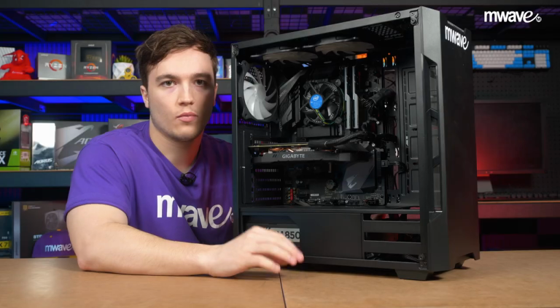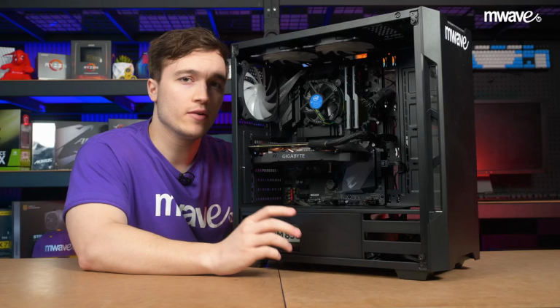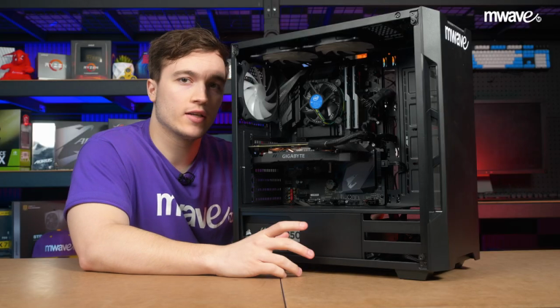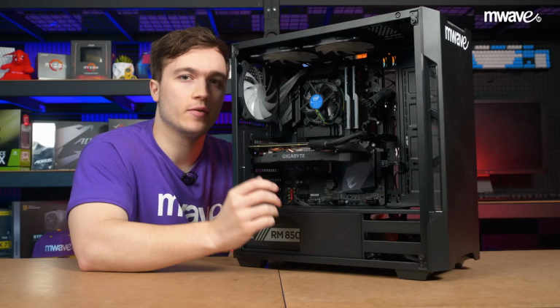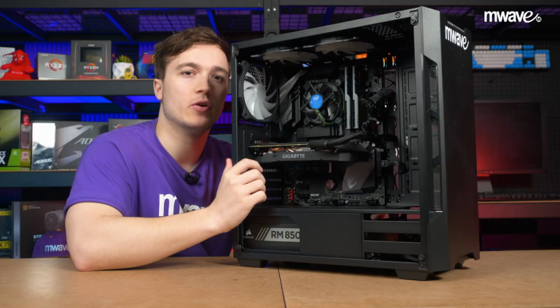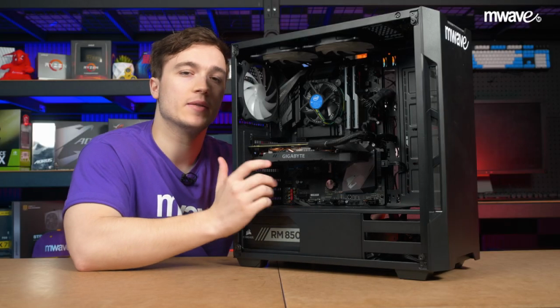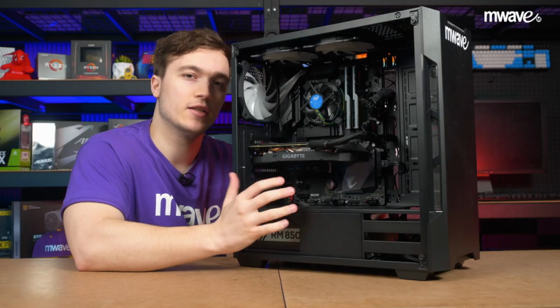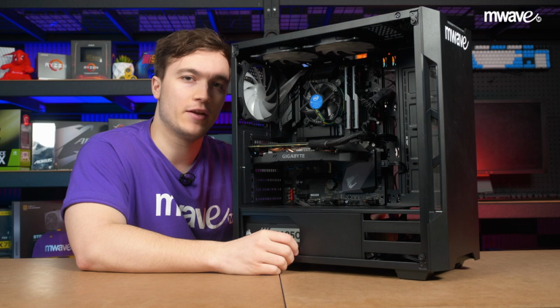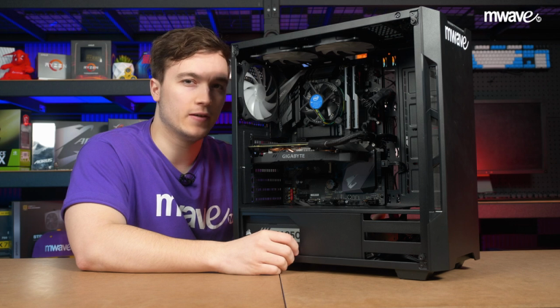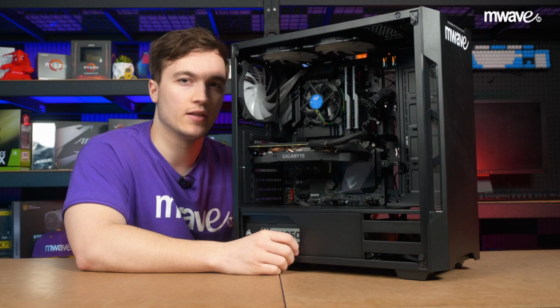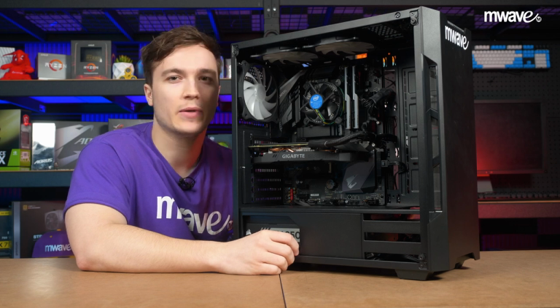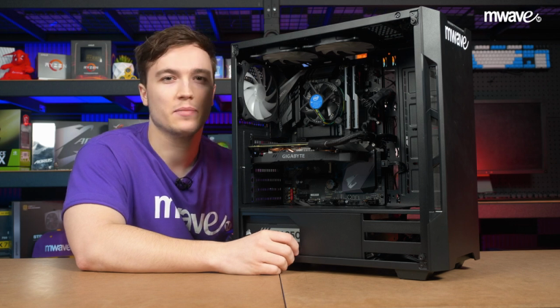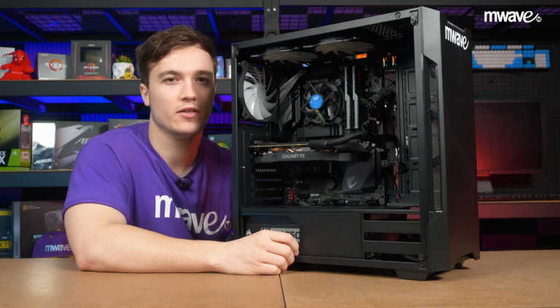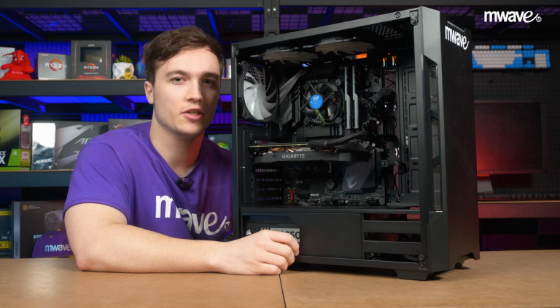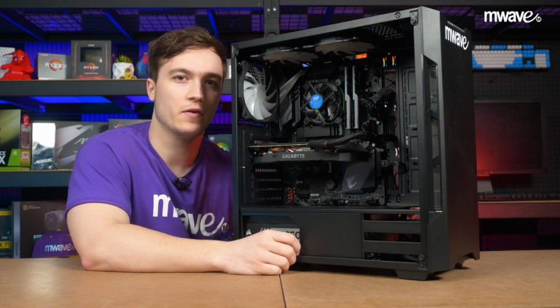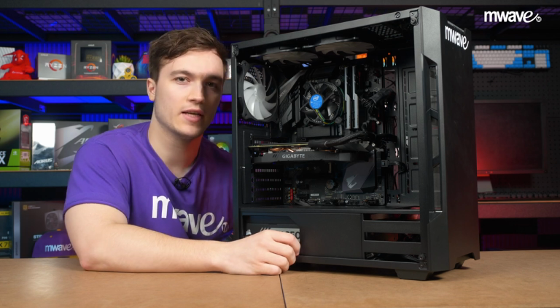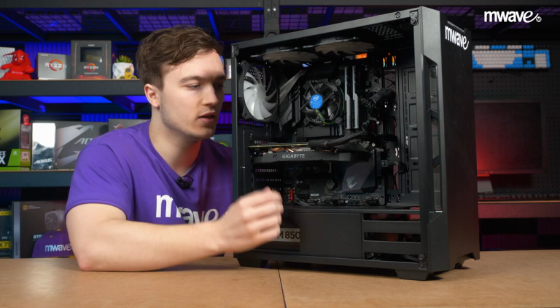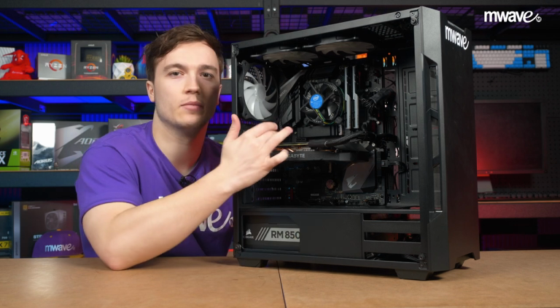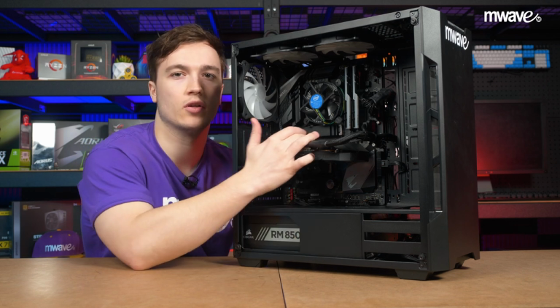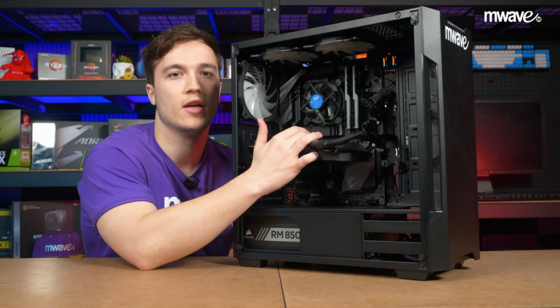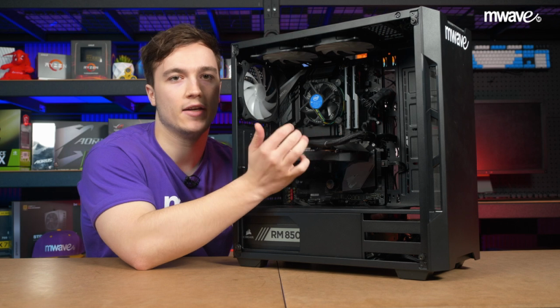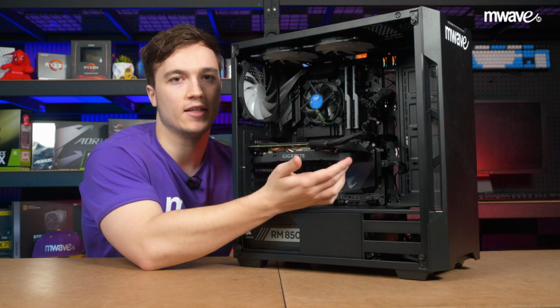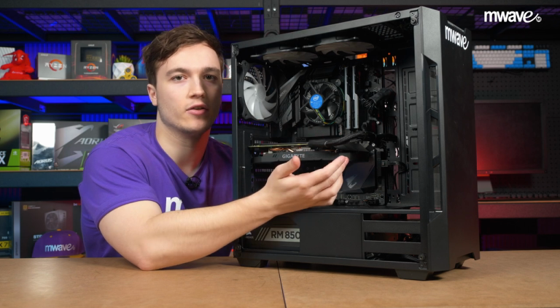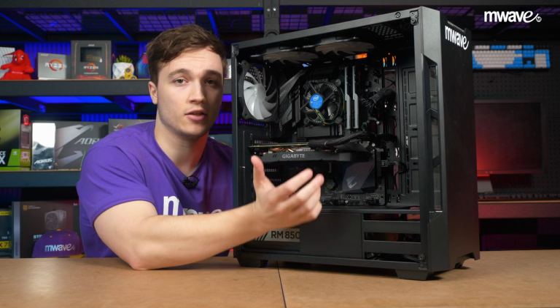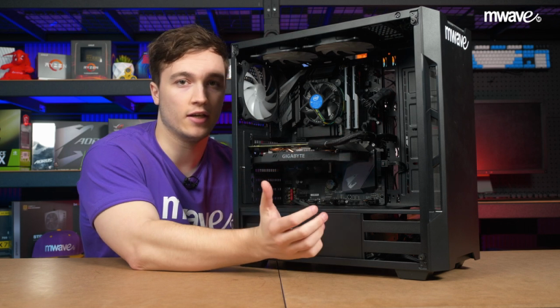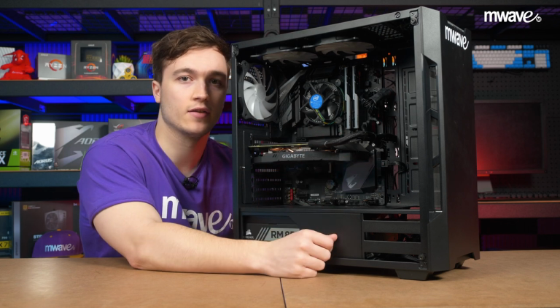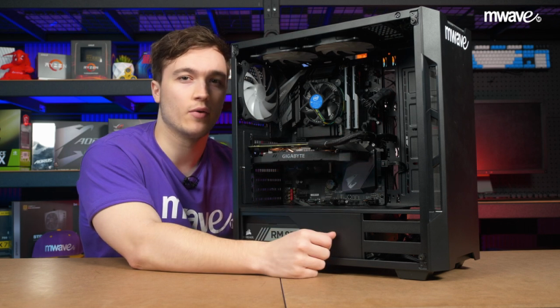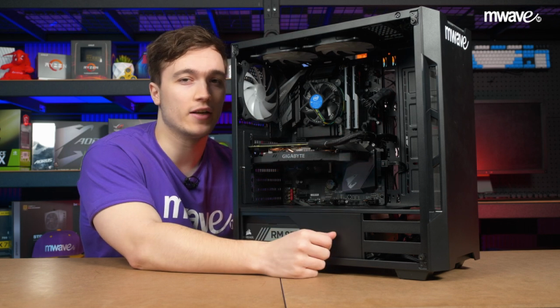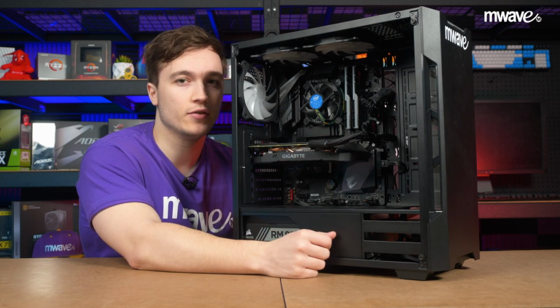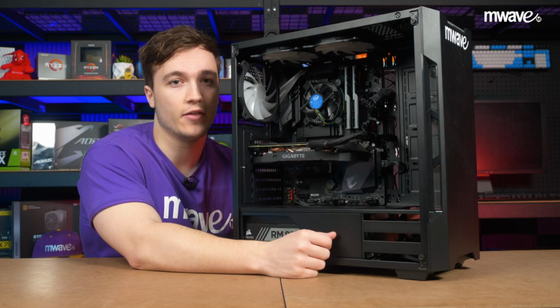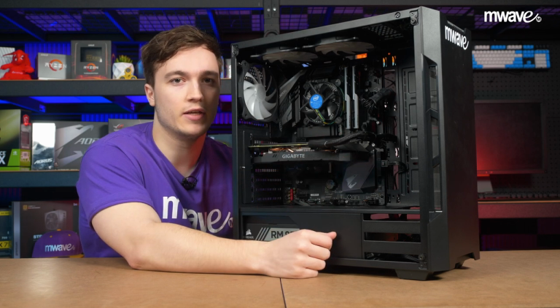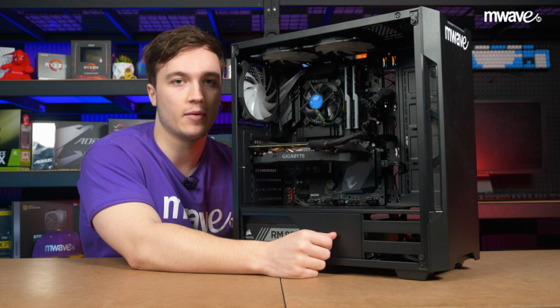When picking where to connect on the motherboard, it's best to check your manual first. This is because sometimes there are conditions where, for example, the M.2 slot and one of the SATA slots actually share lanes. So if one is in use, the other will be disabled.